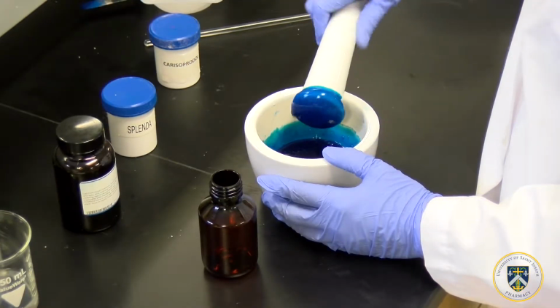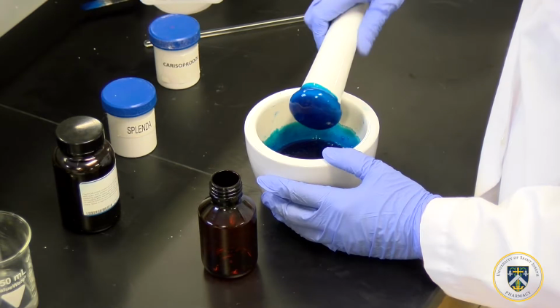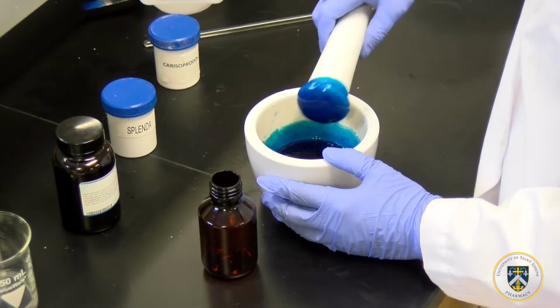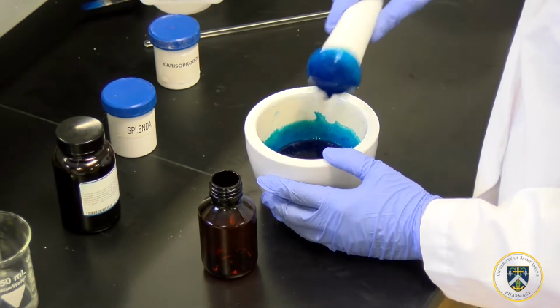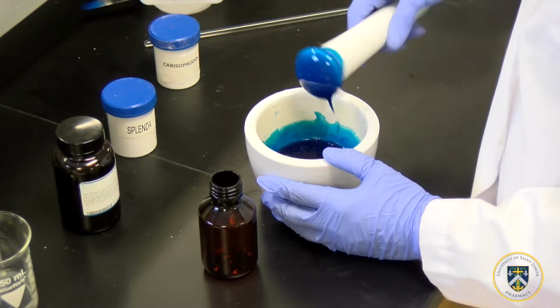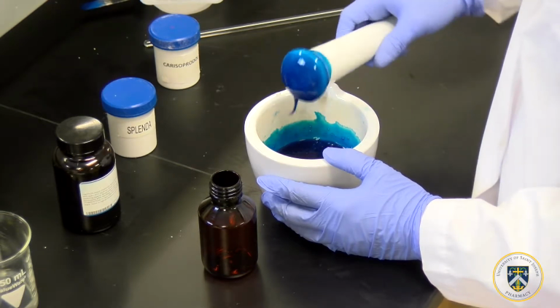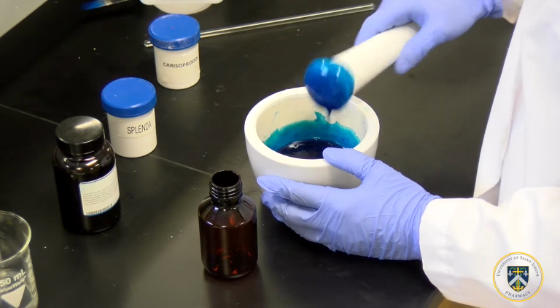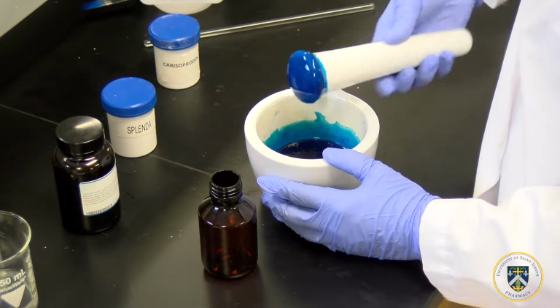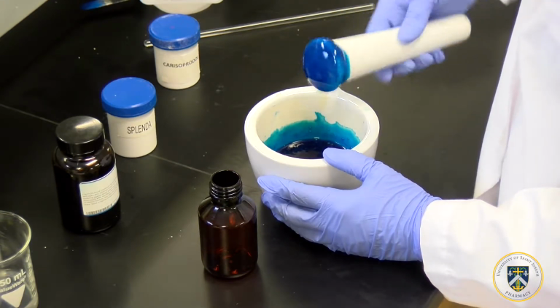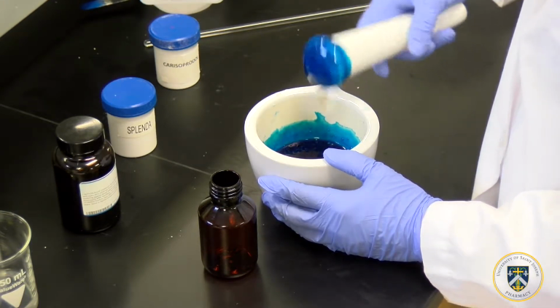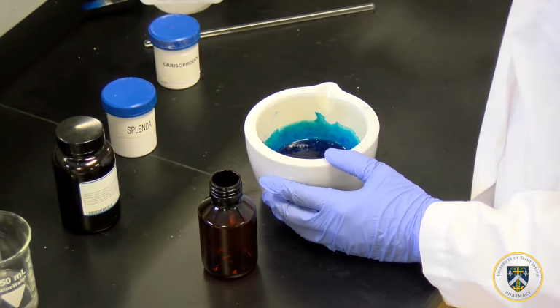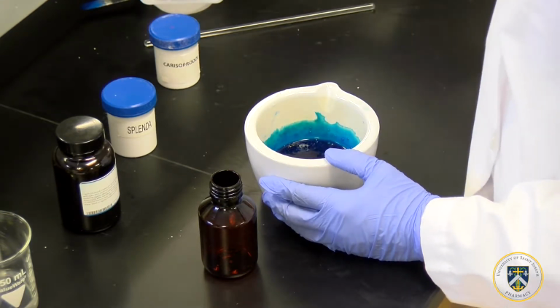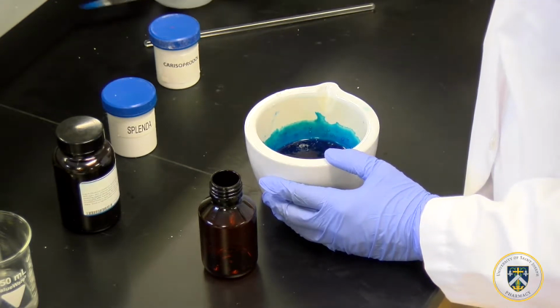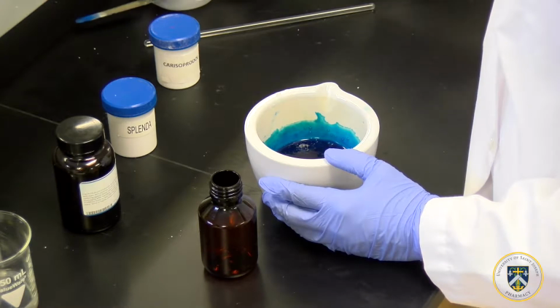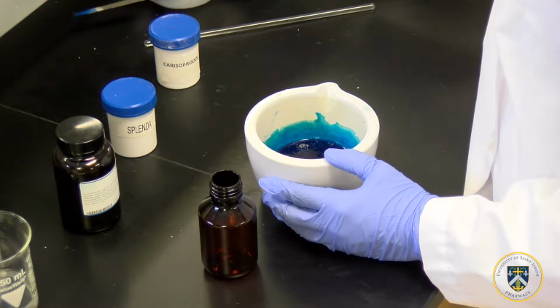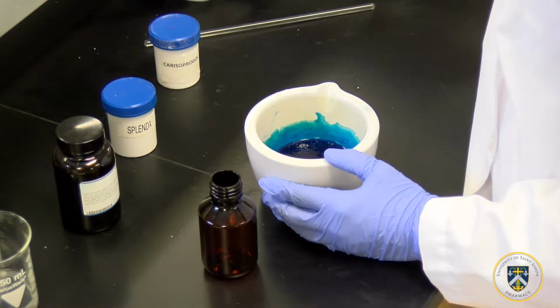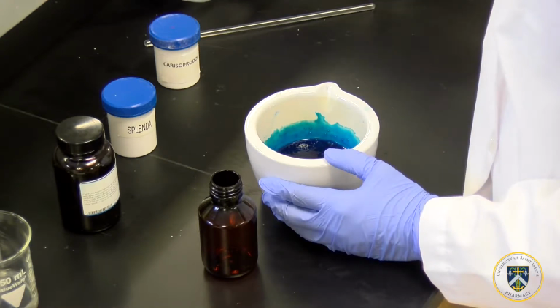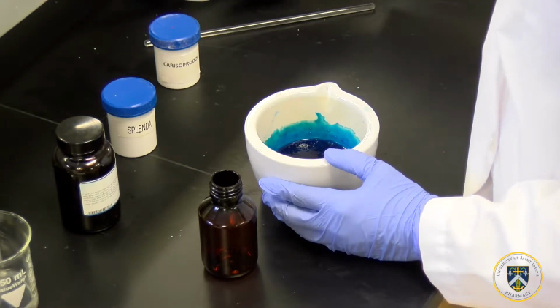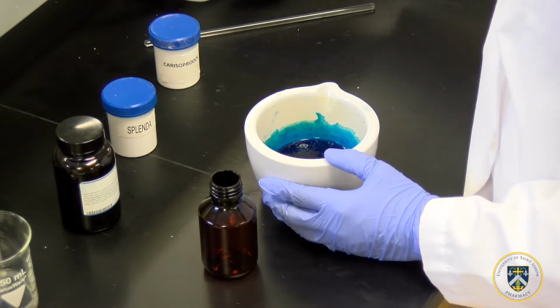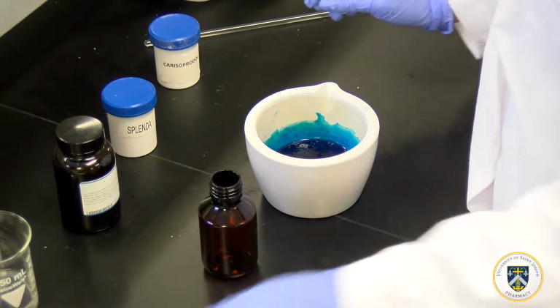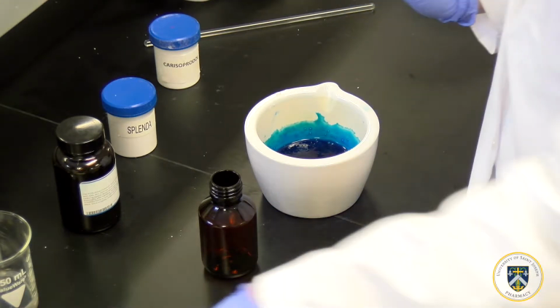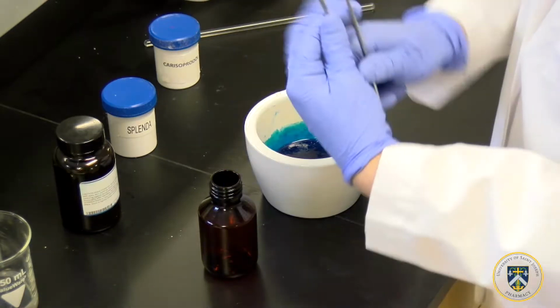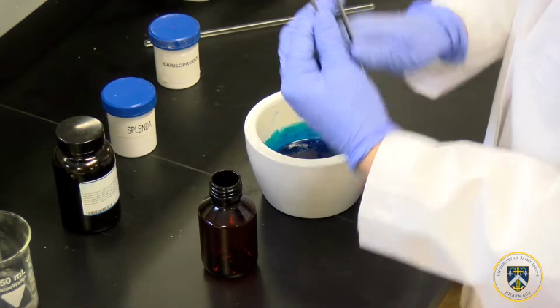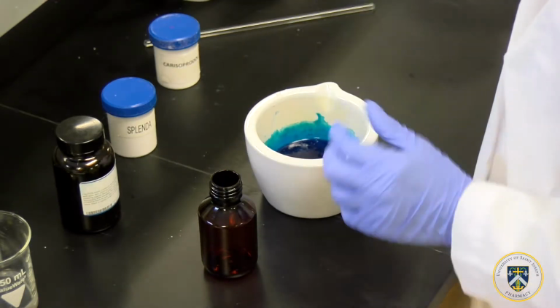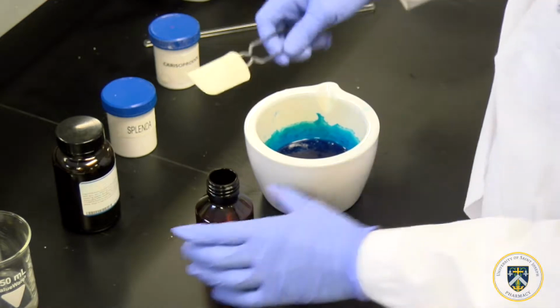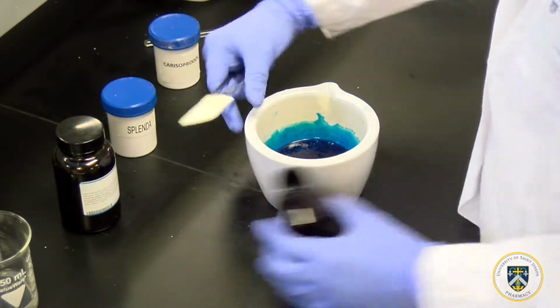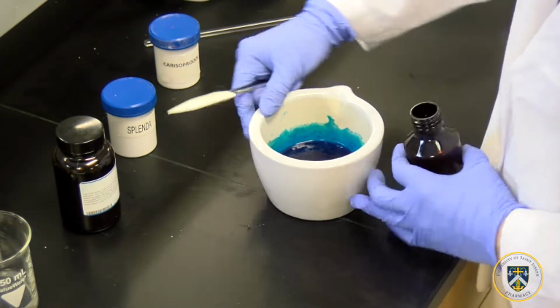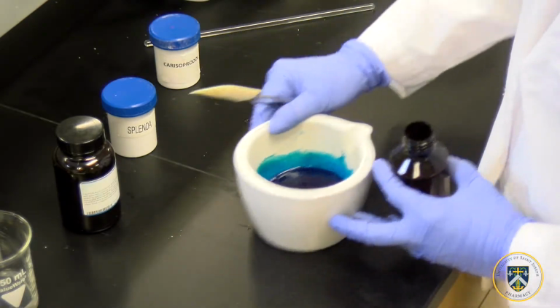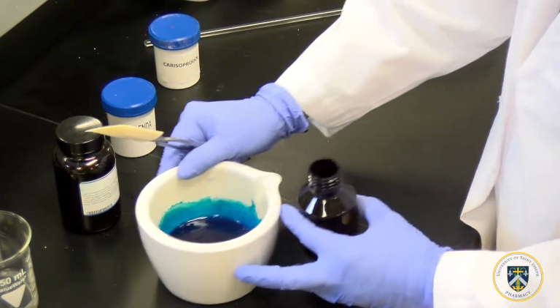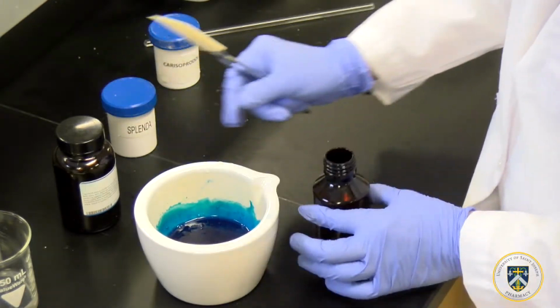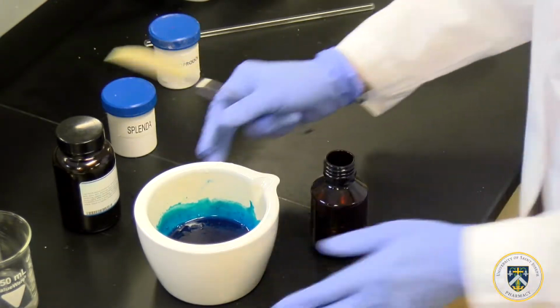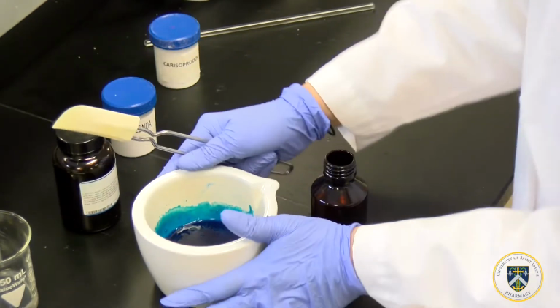Make sure it doesn't drip too much so we don't lose the drug, and using a rubber spatula we are going to transfer this into our amber vial.